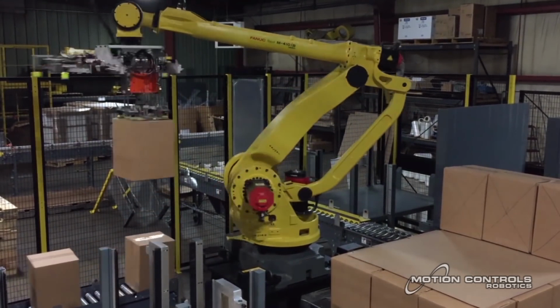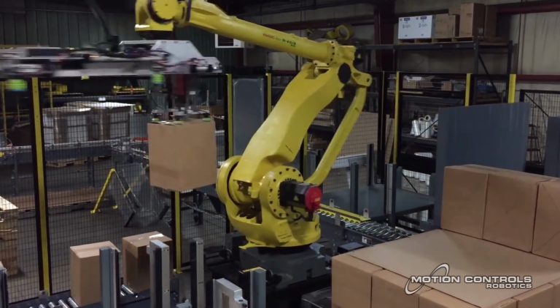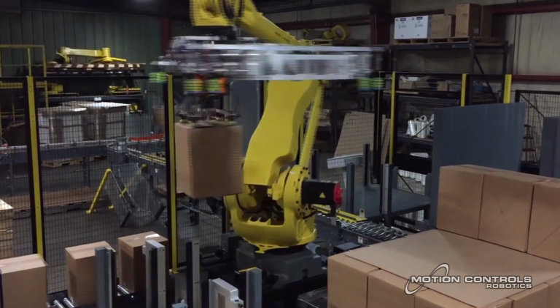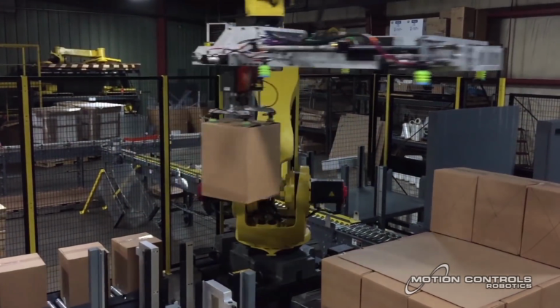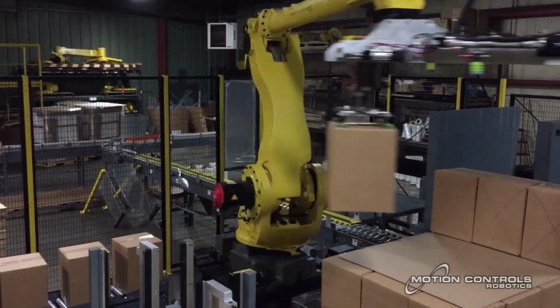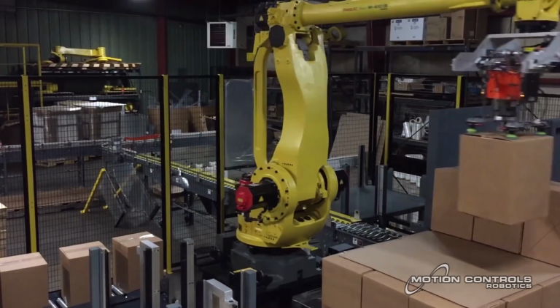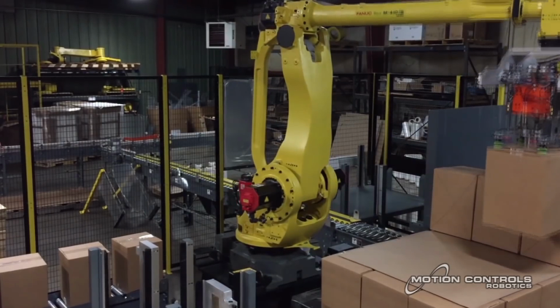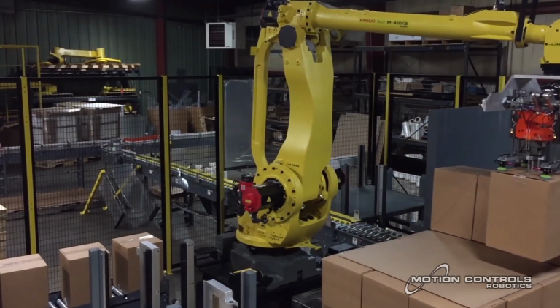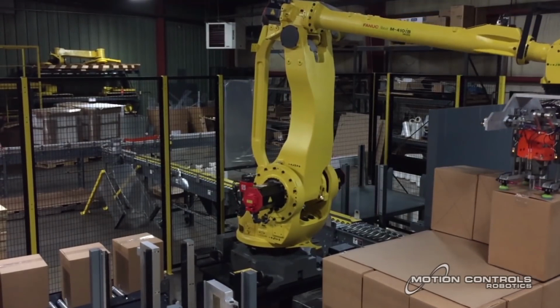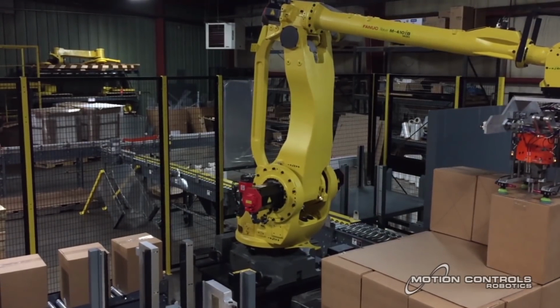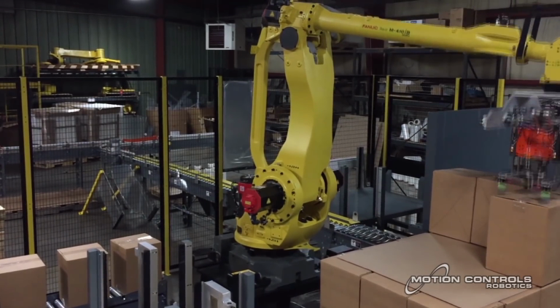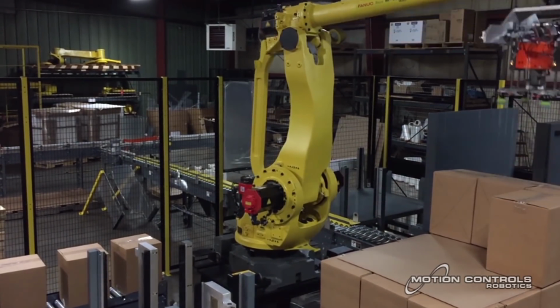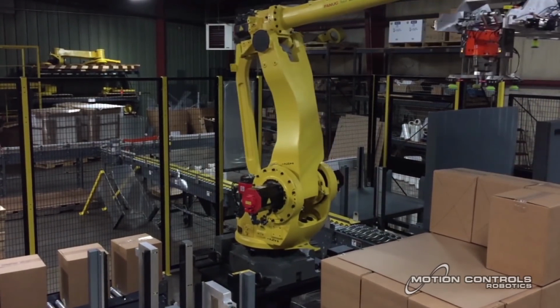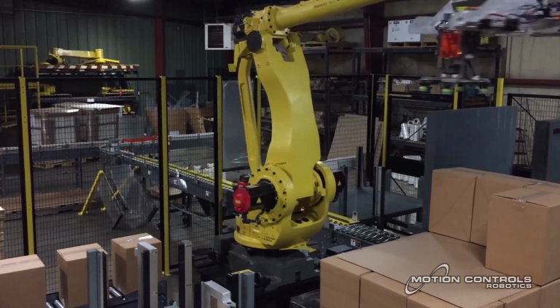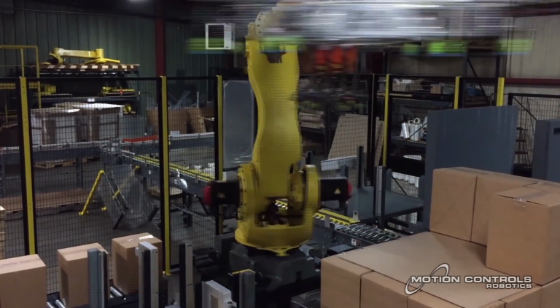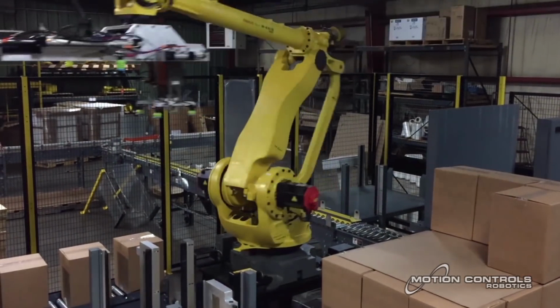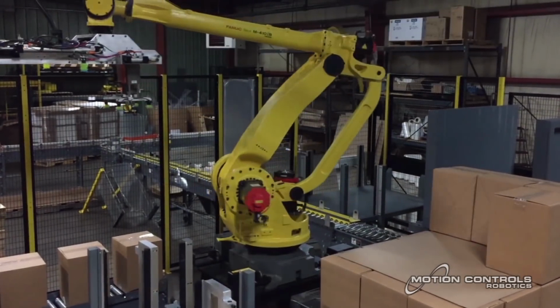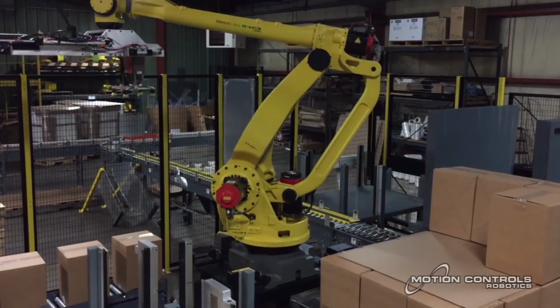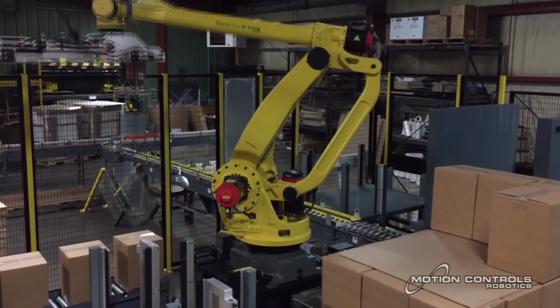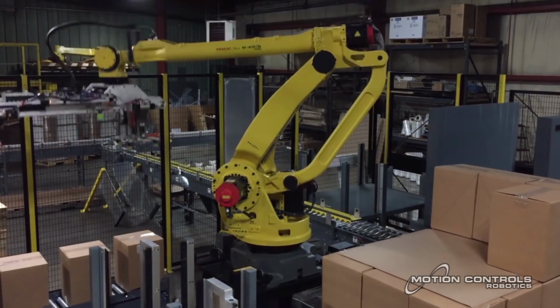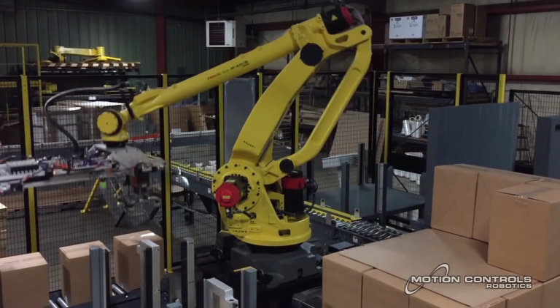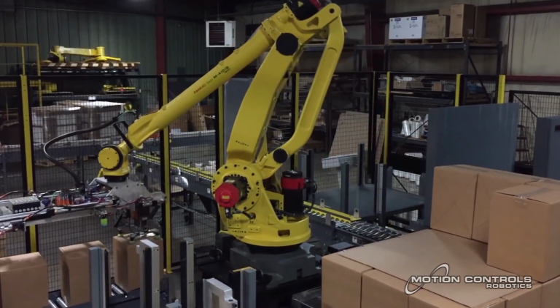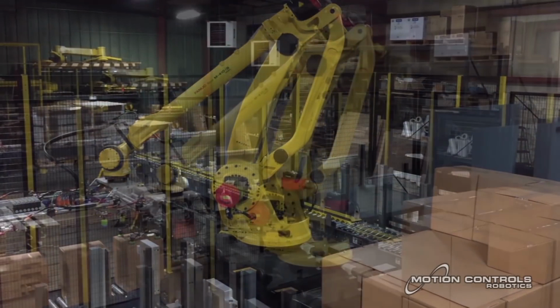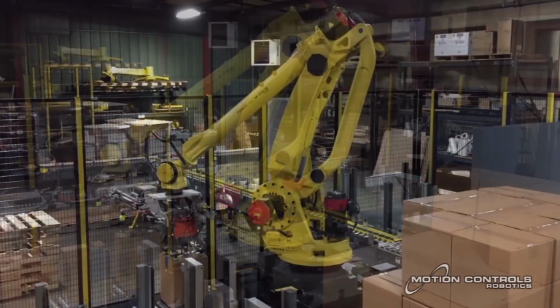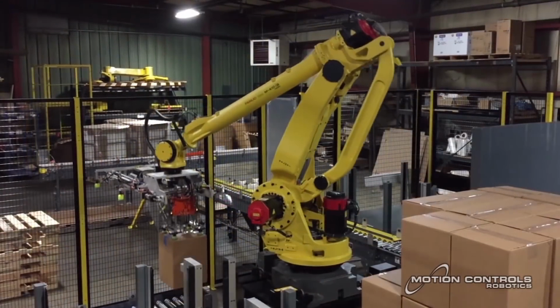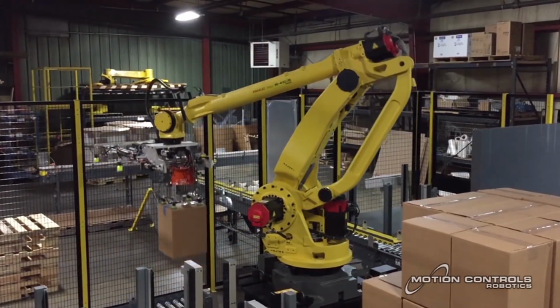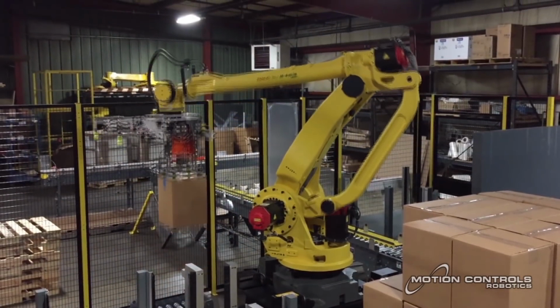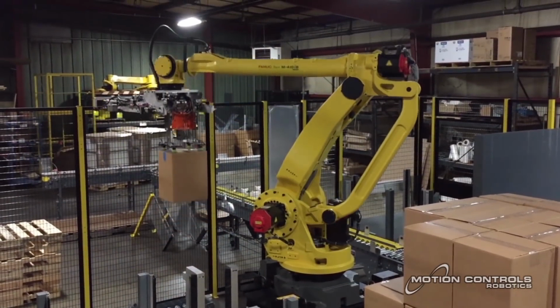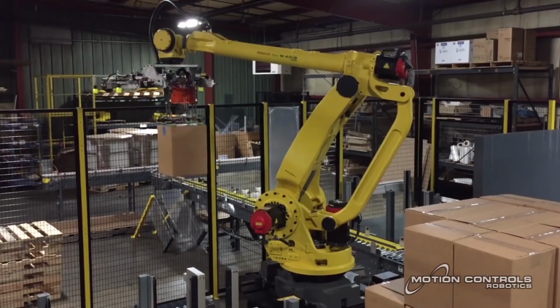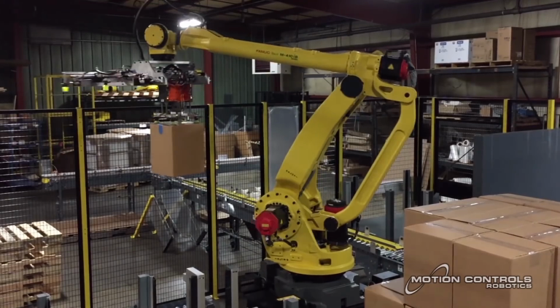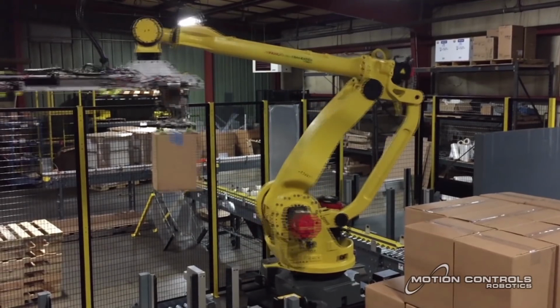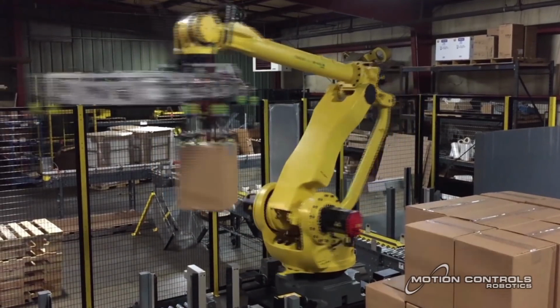Both the cases and the rolls are palletized on the same outbound conveyor. A label is applied to each case, and the FANUC M4-10IB robot places the case label out on the pallet. This system is designed to palletize two full cases per minute.